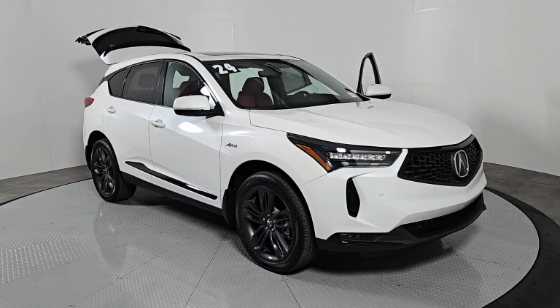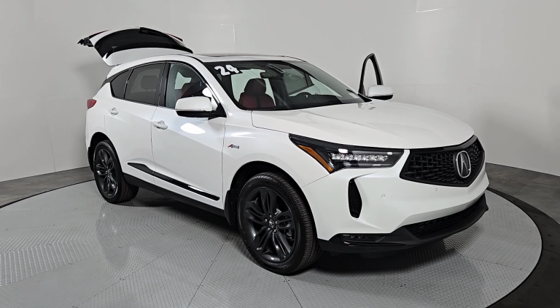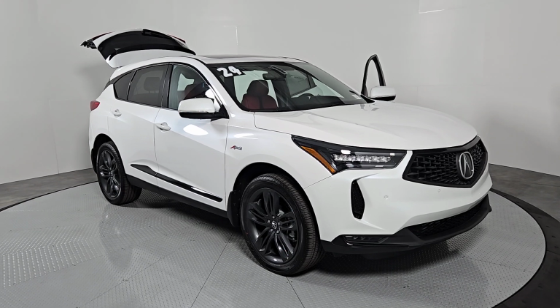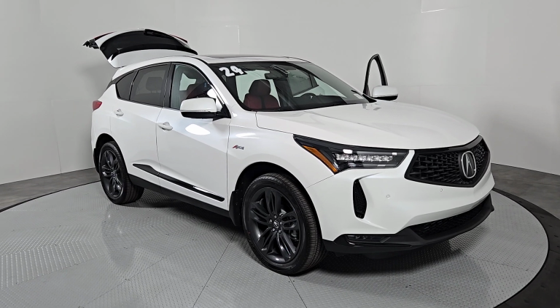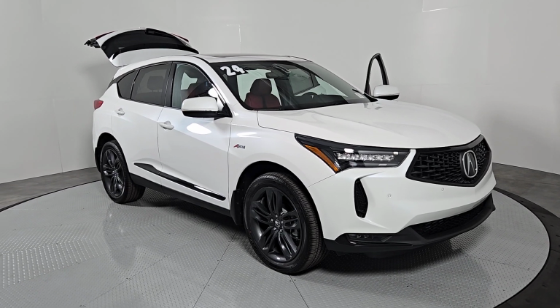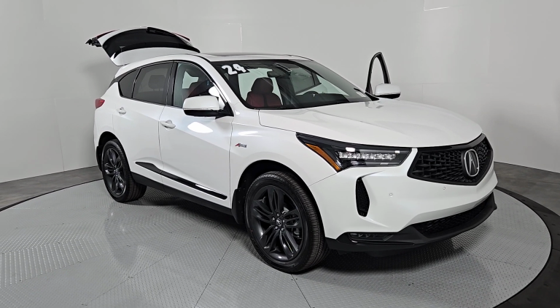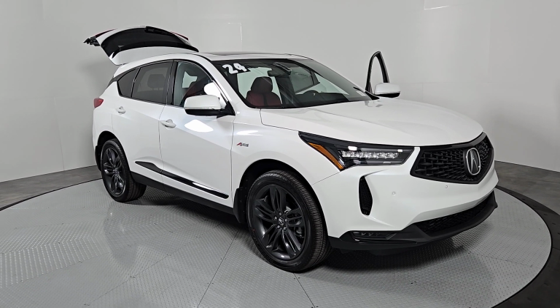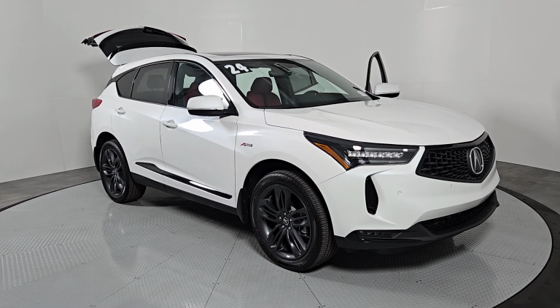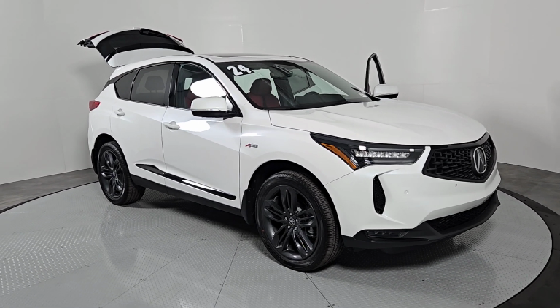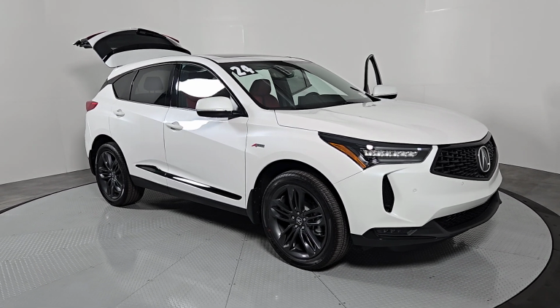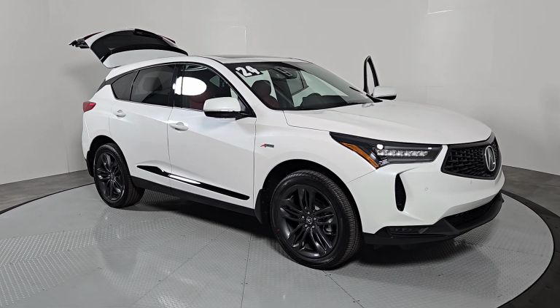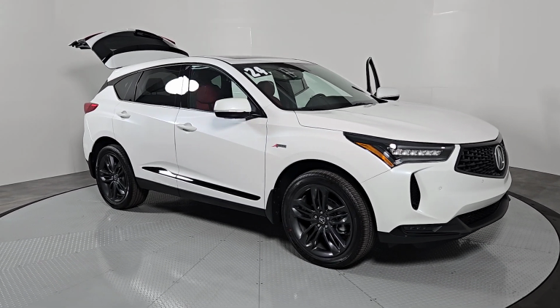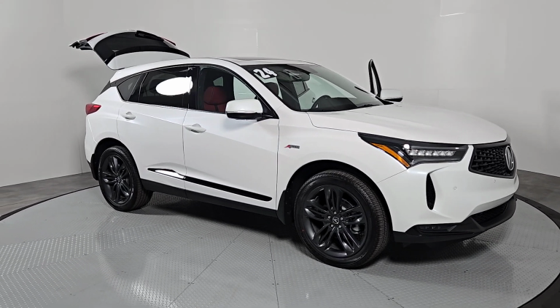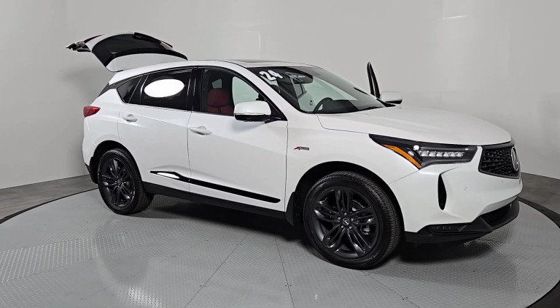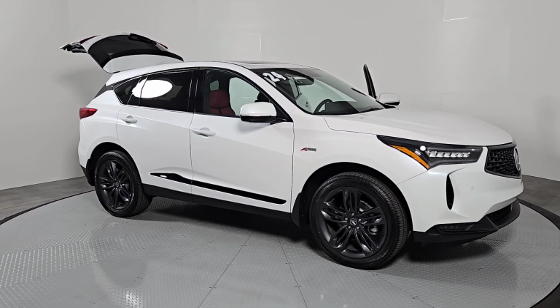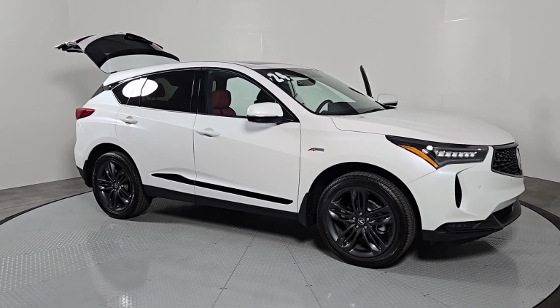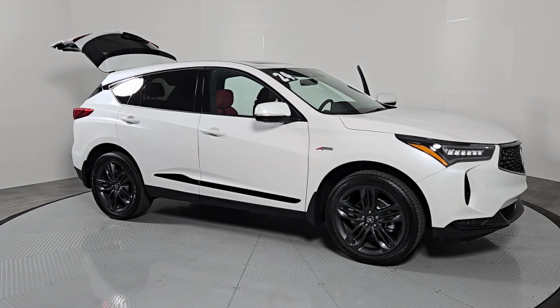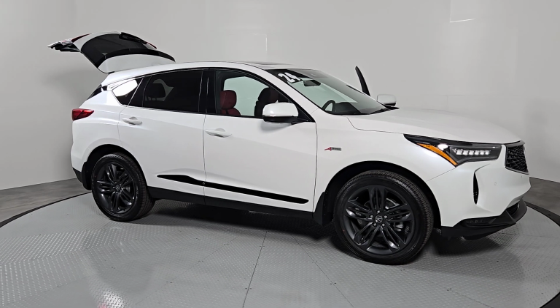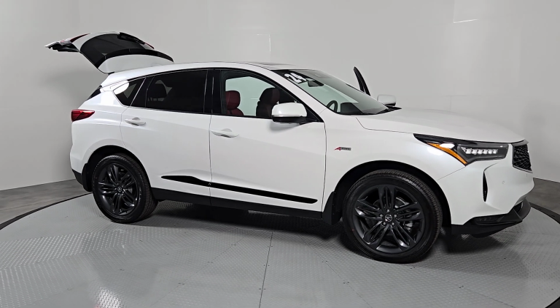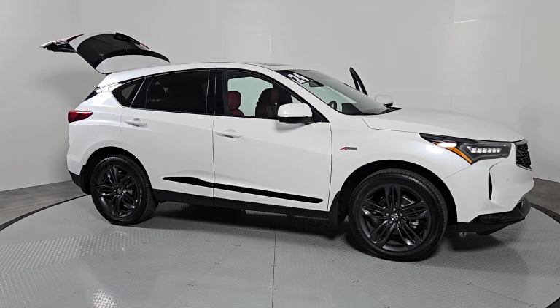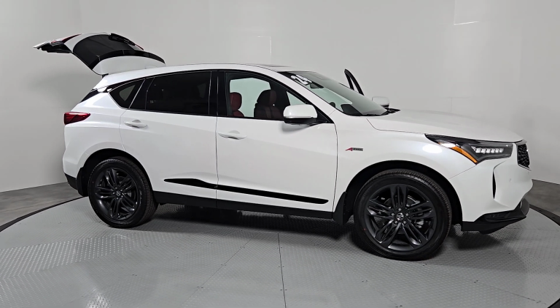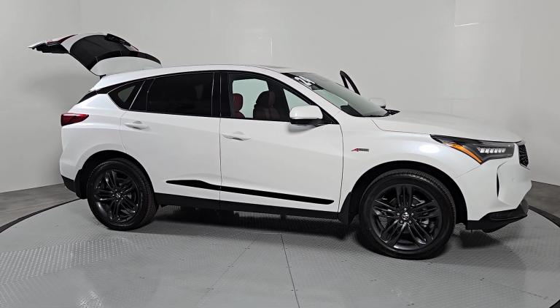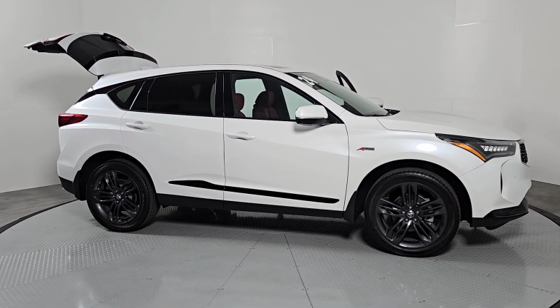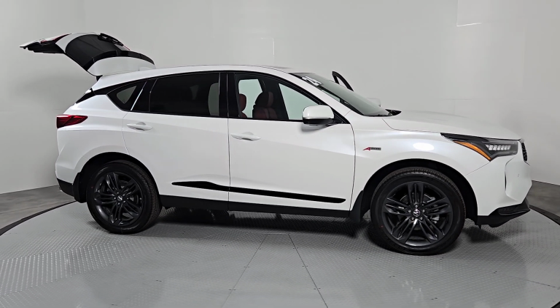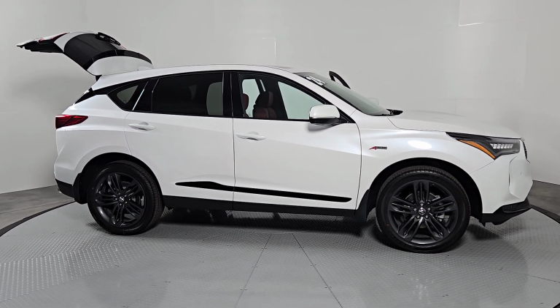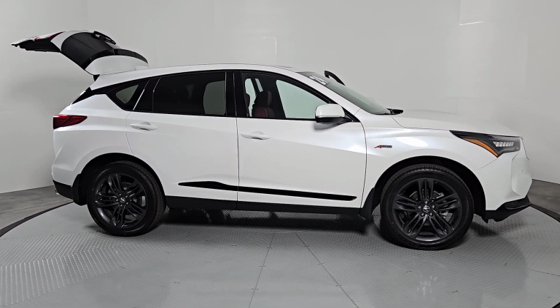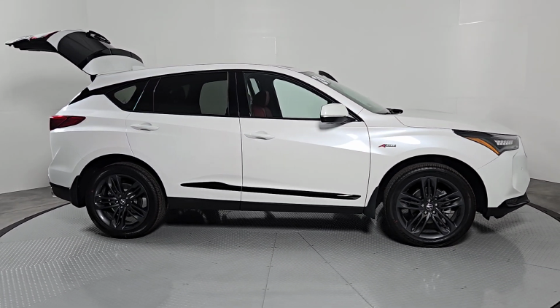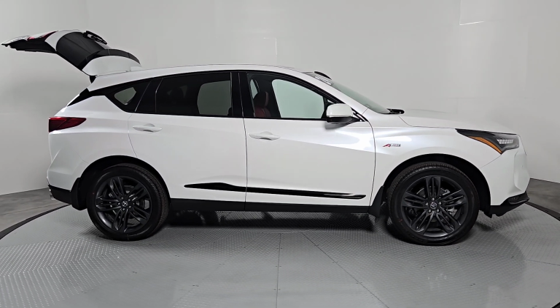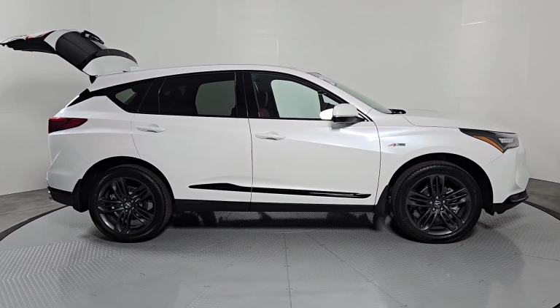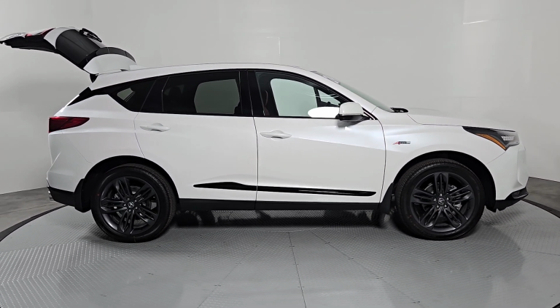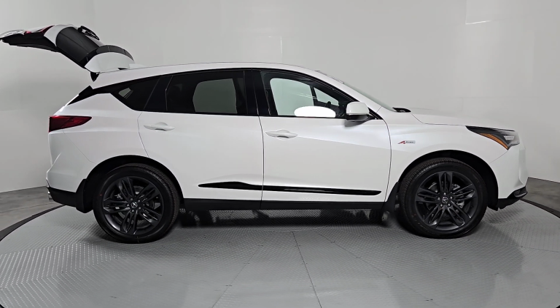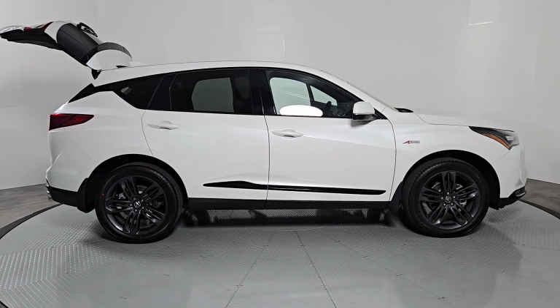You just found the 2024 Acura RDX. Who says you can't have it all? The RDX delivers performance, luxury, handling, and comfort, all in a crossover SUV.